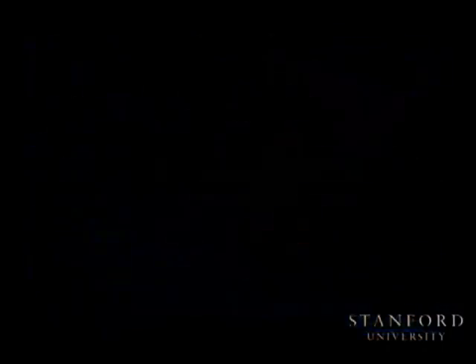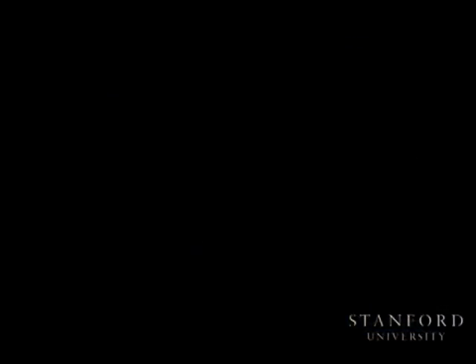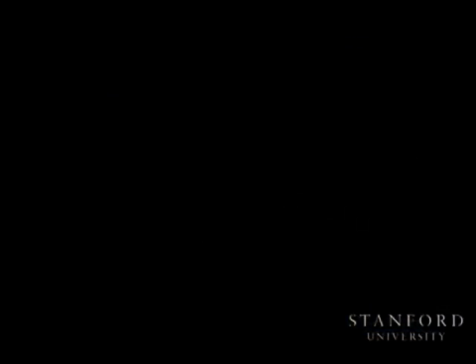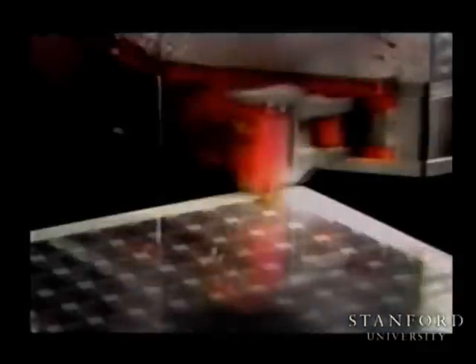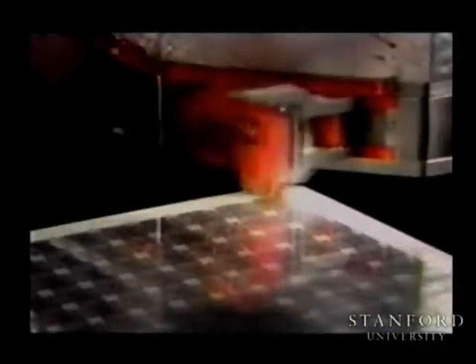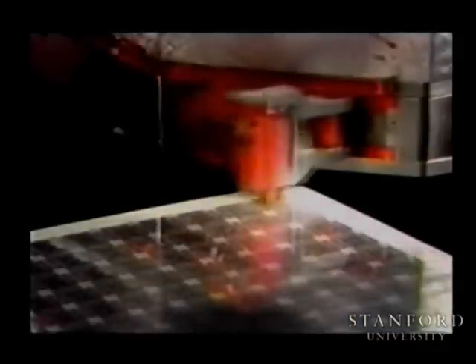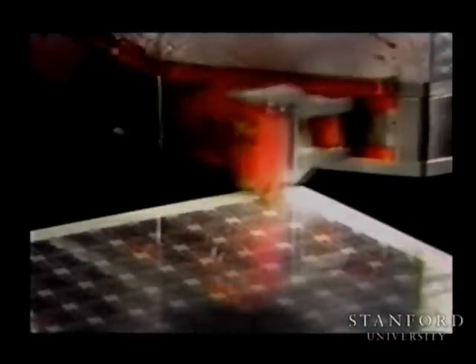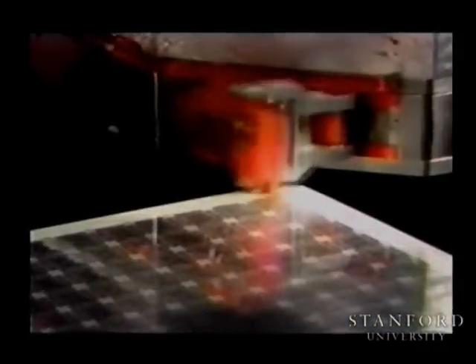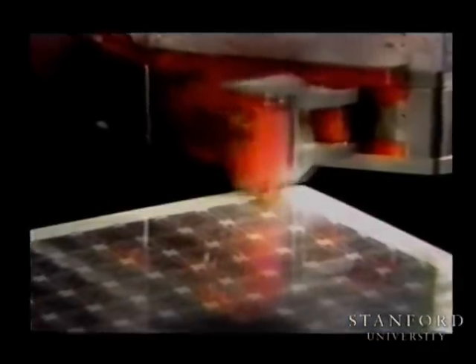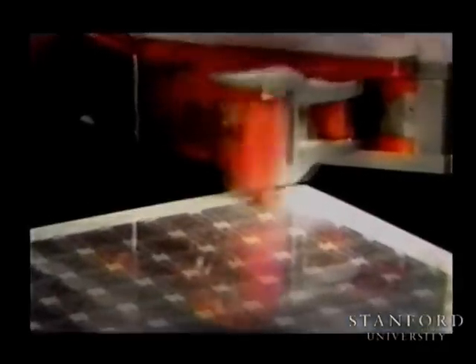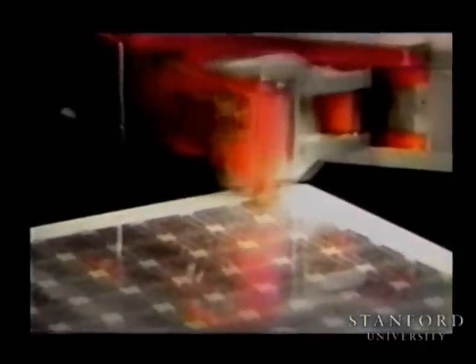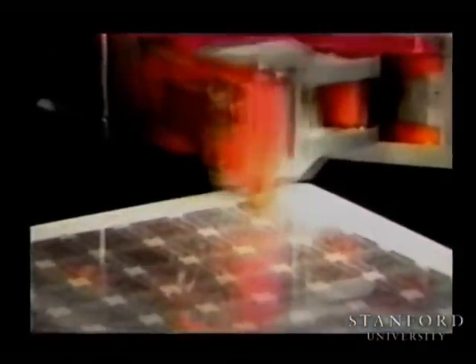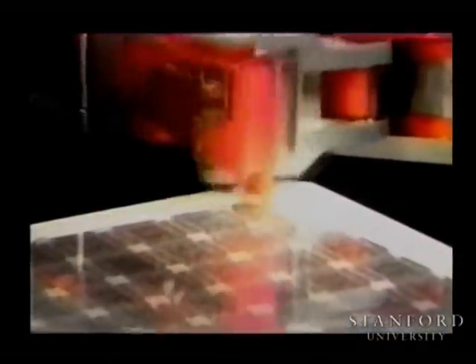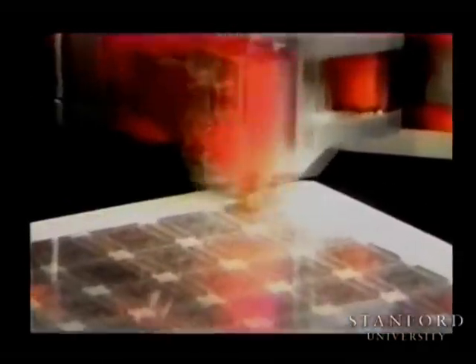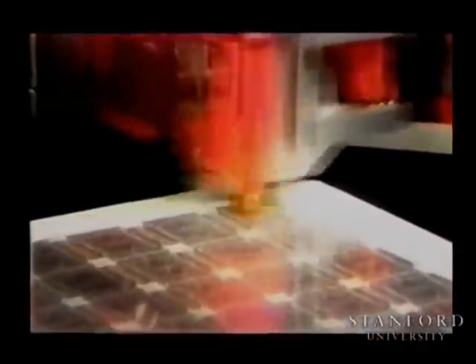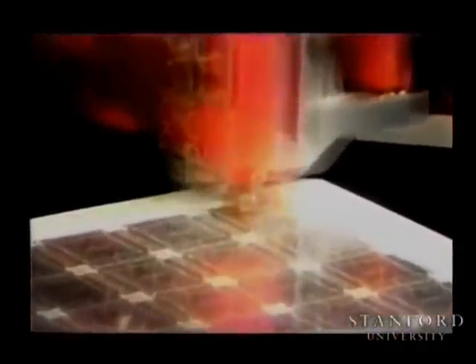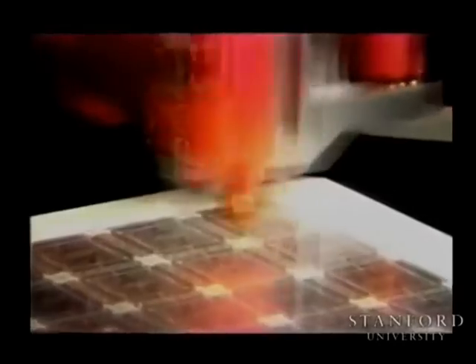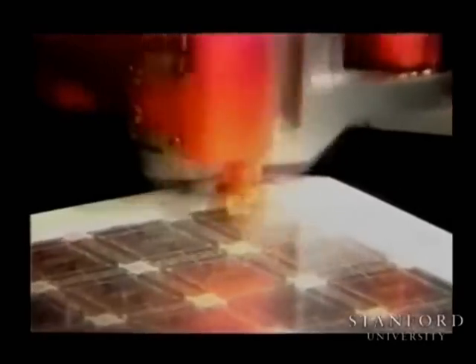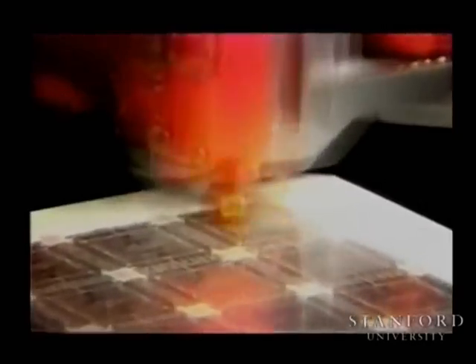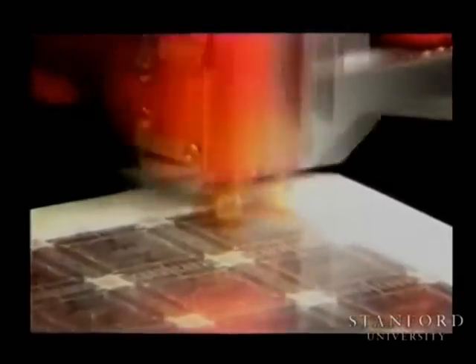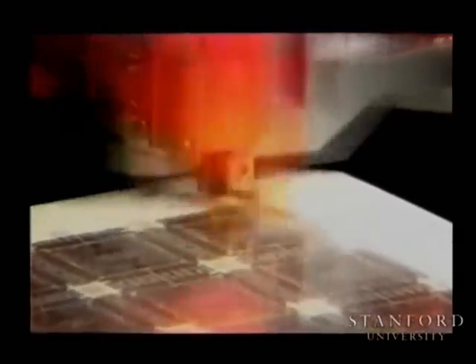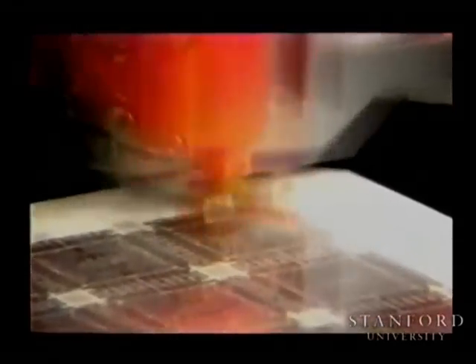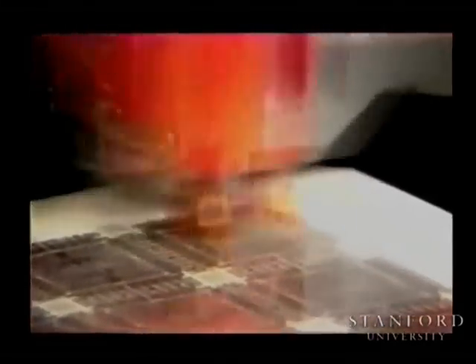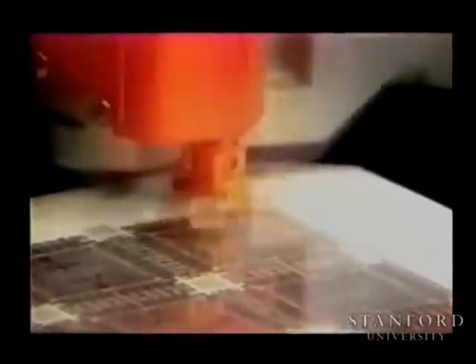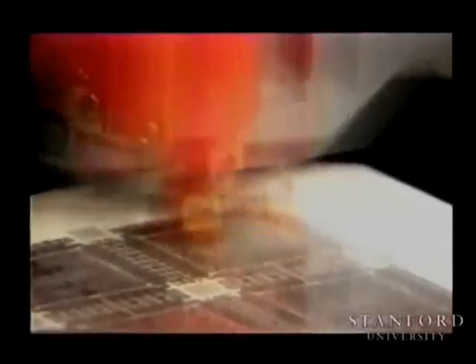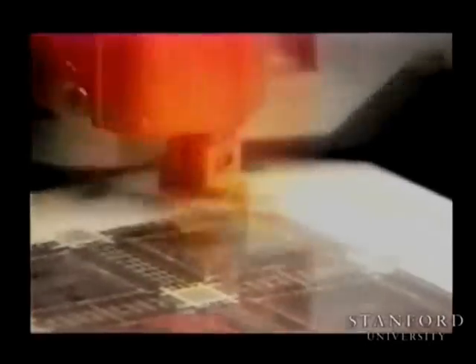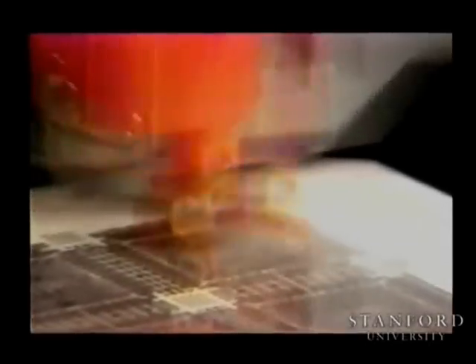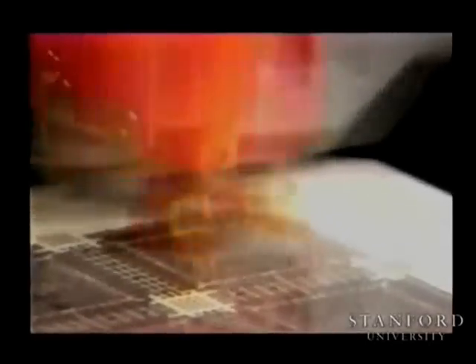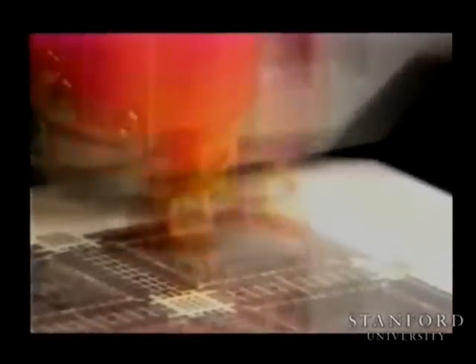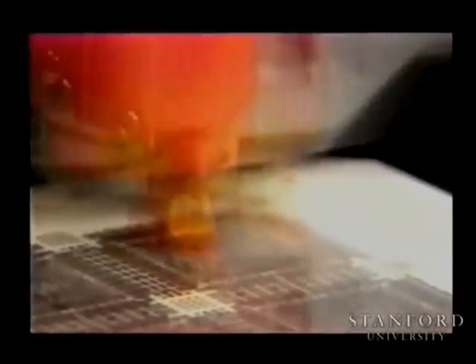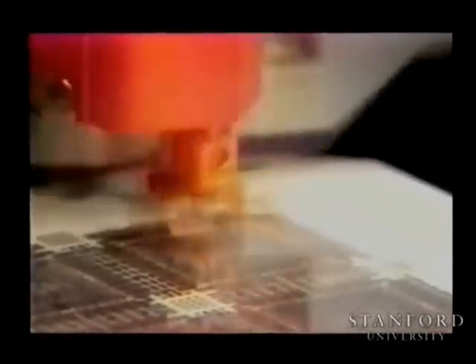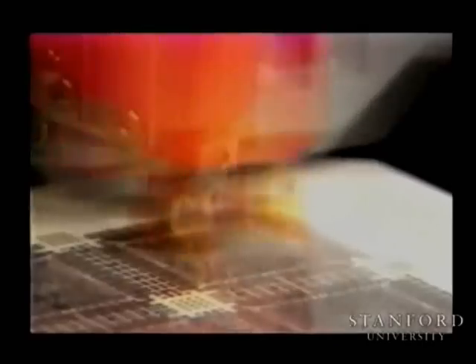One of many applications for high-speed probing is the electrical testing of high density circuit boards. When driven by a custom multi-transputer servo controller, the Hummingbird can provide such testing at unprecedented rates.